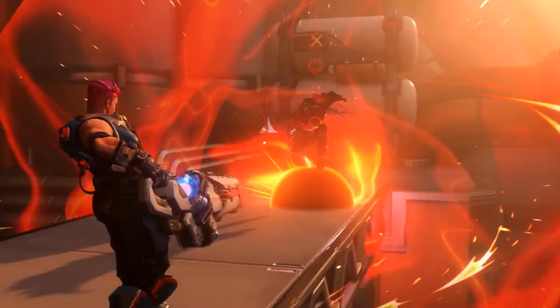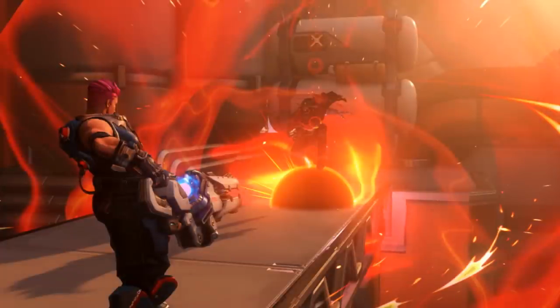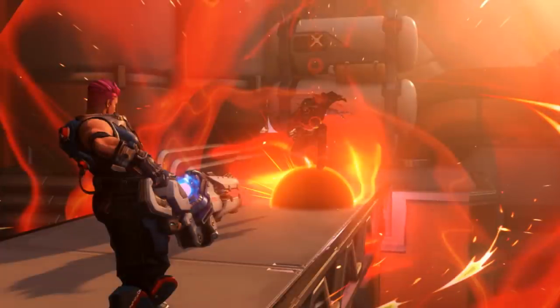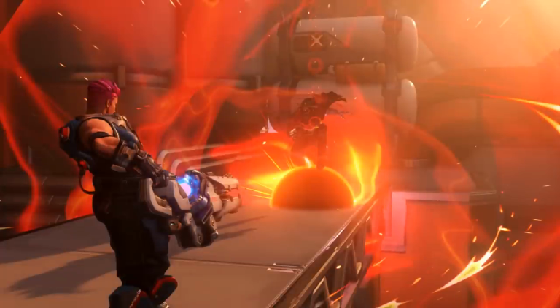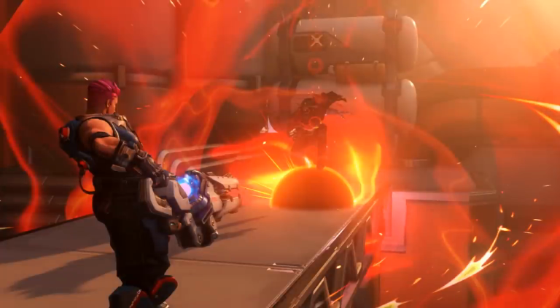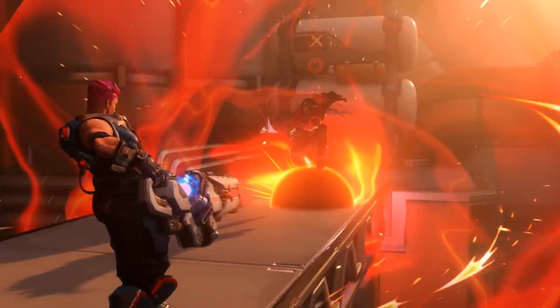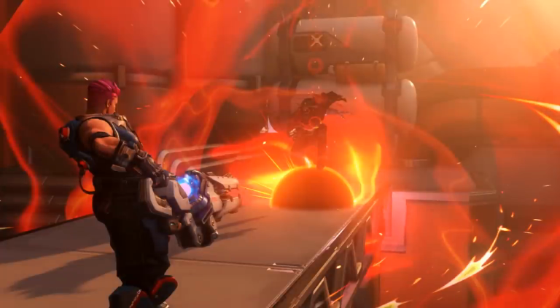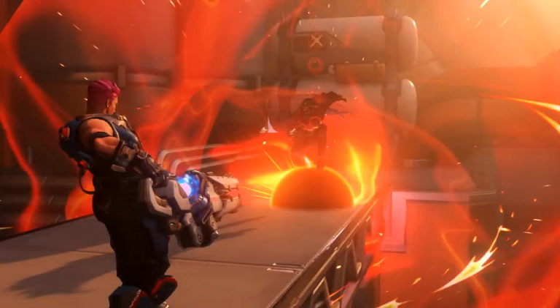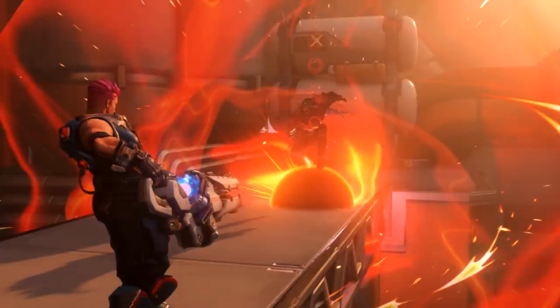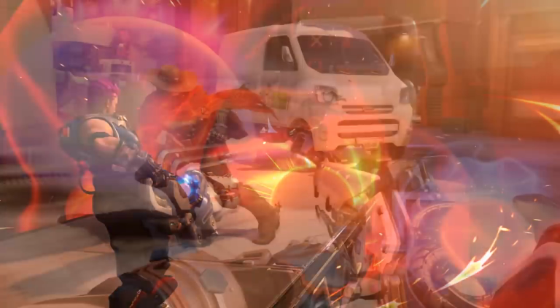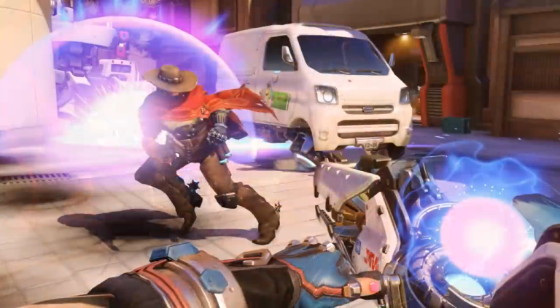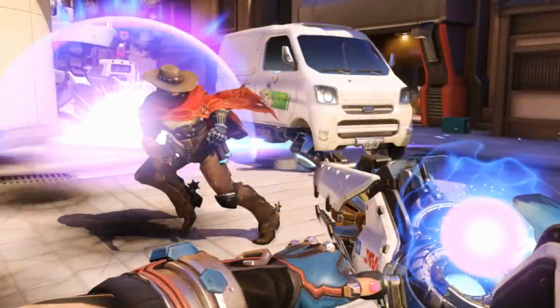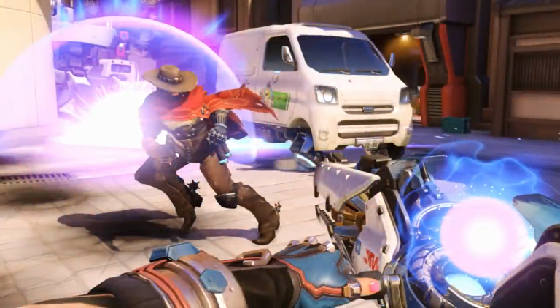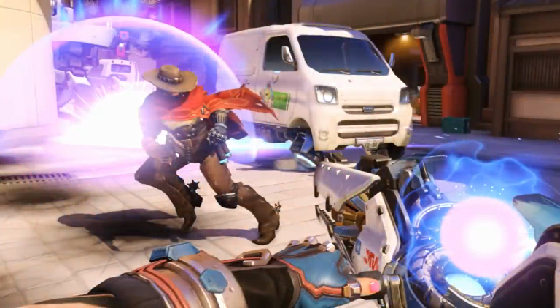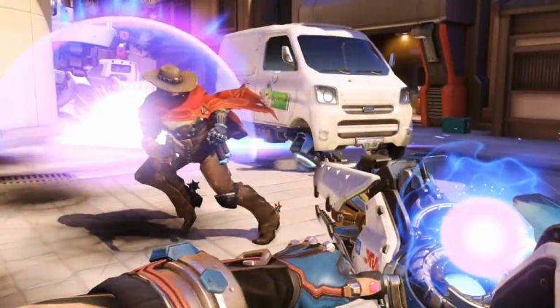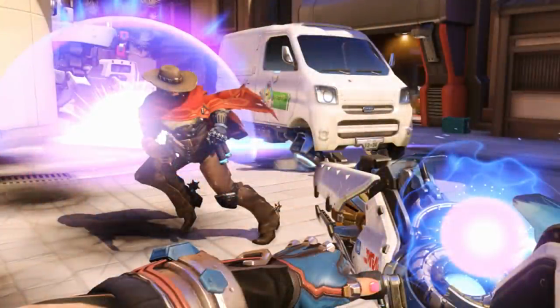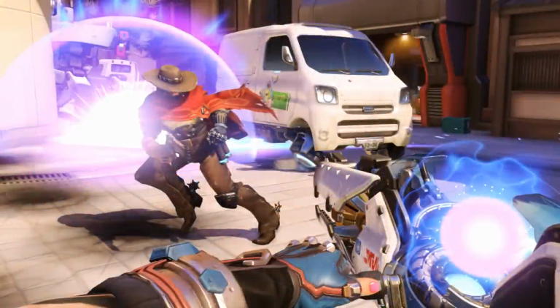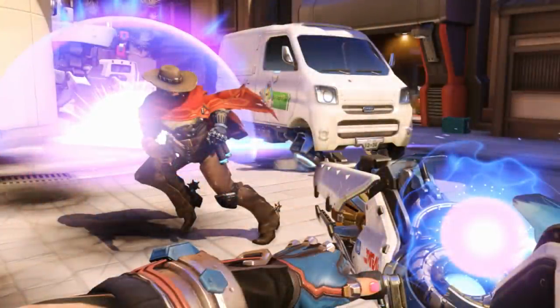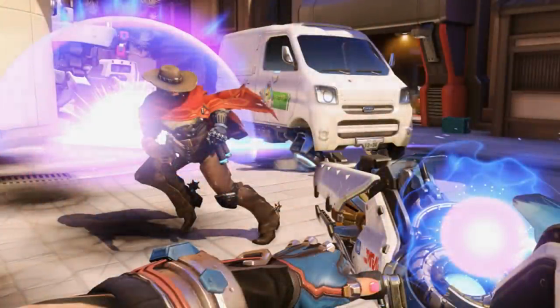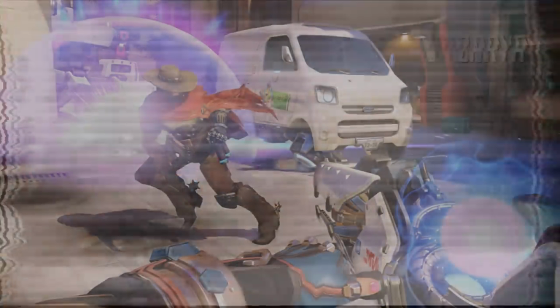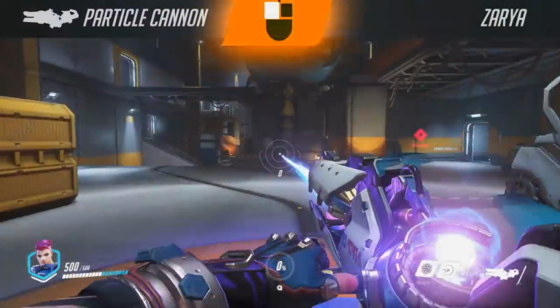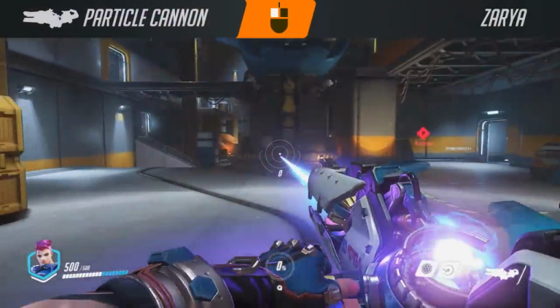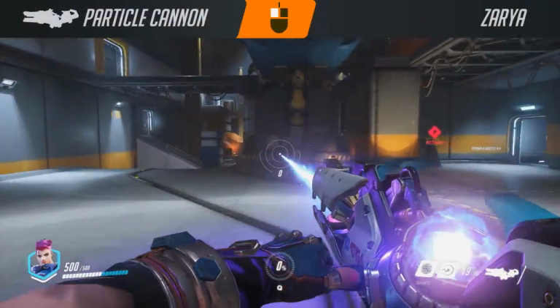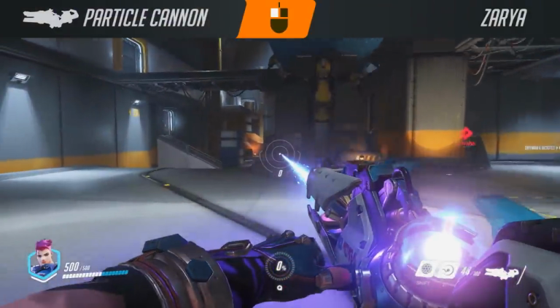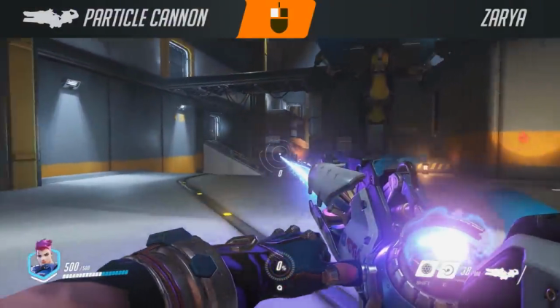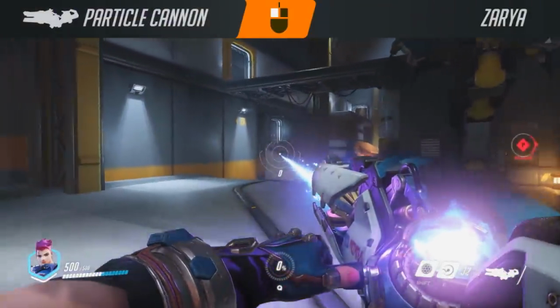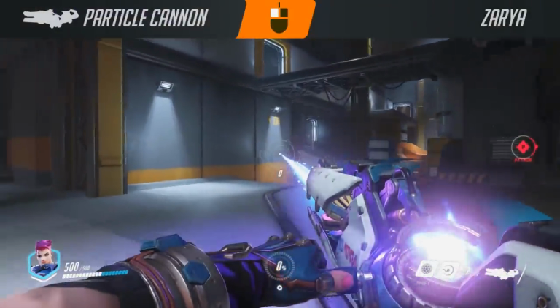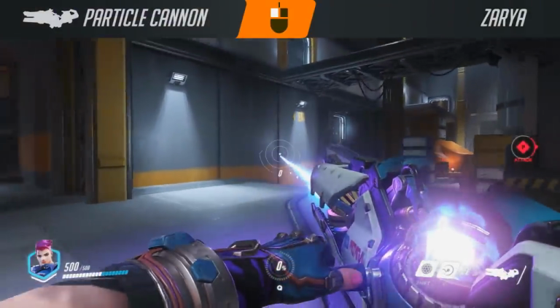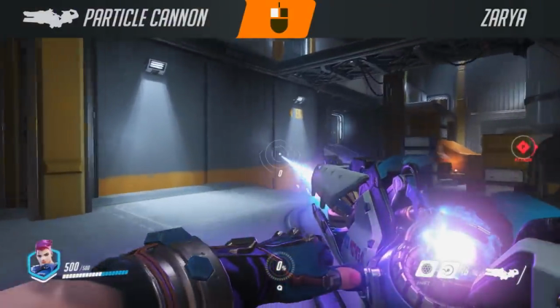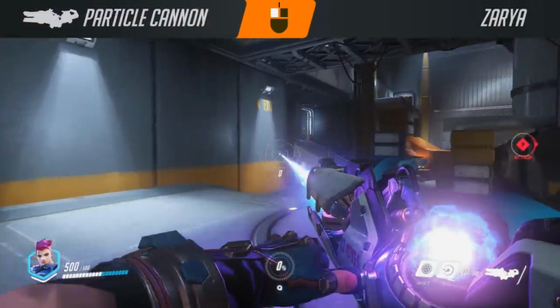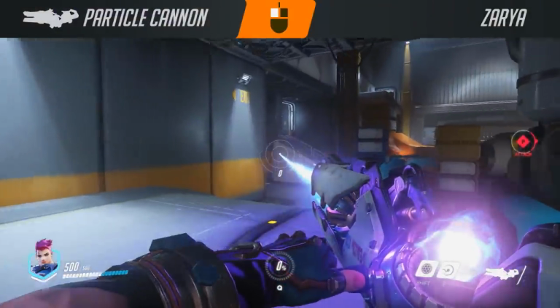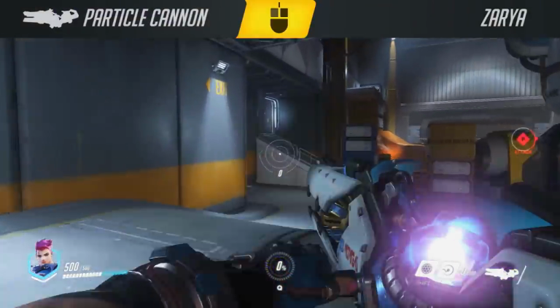In the game of Overwatch, Zaya is a tank and a support. She's incredibly tough, can shield herself and an ally, and comes equipped with a deadly close-range particle cannon.